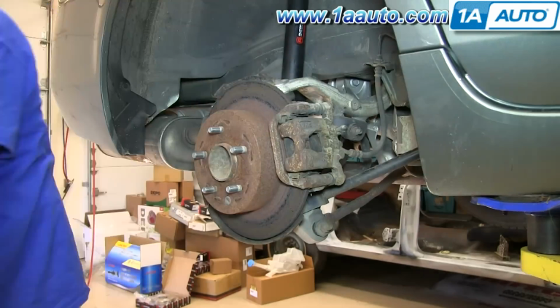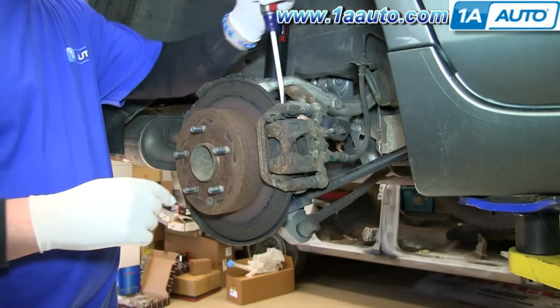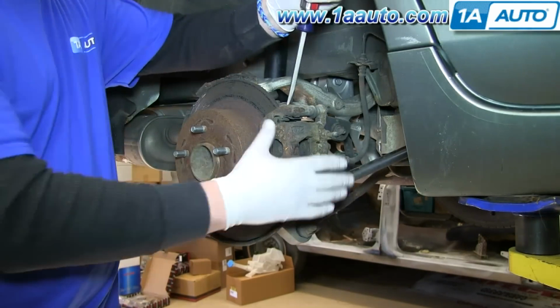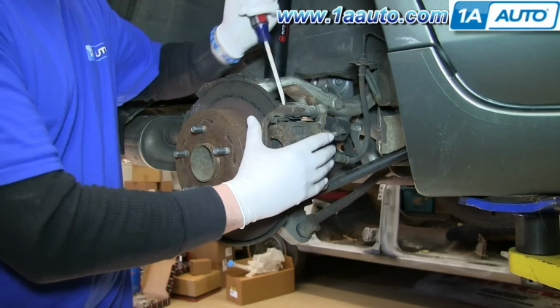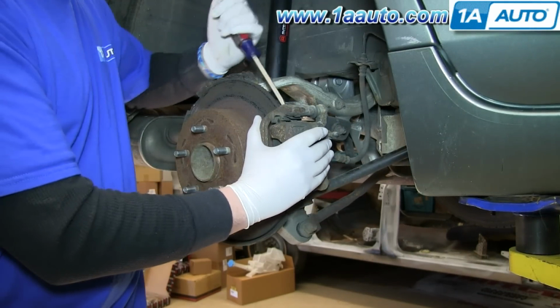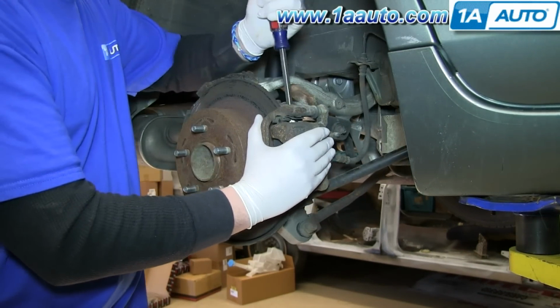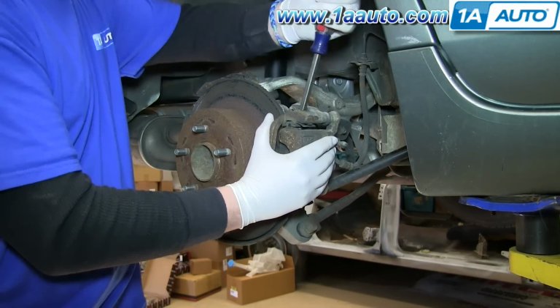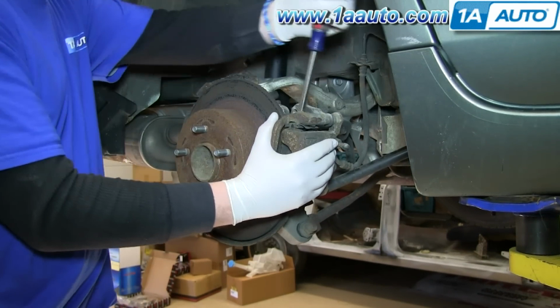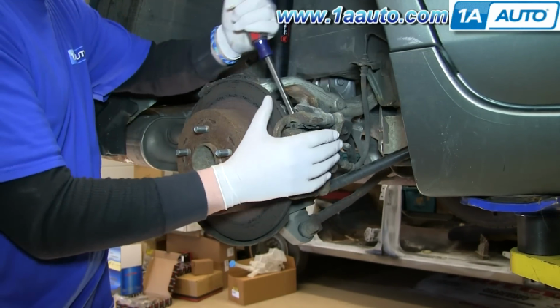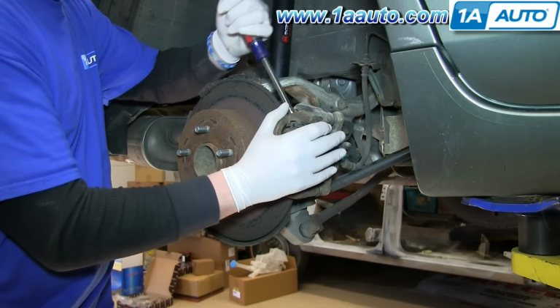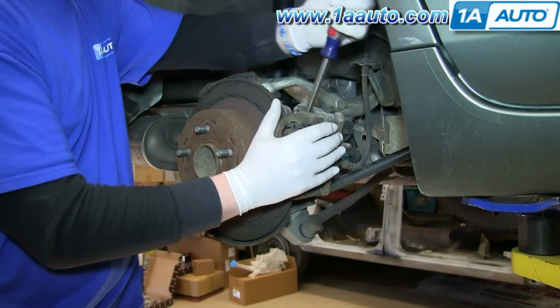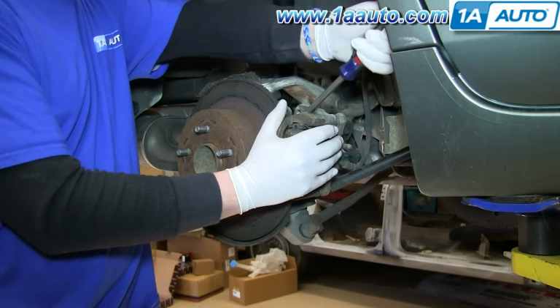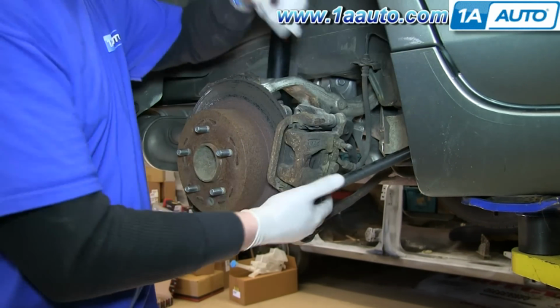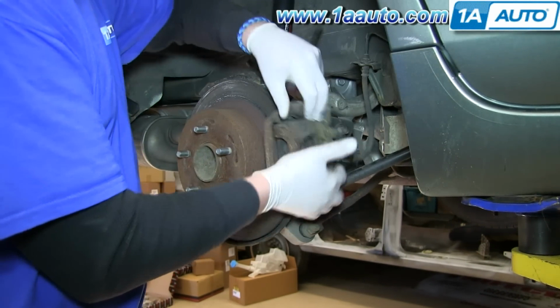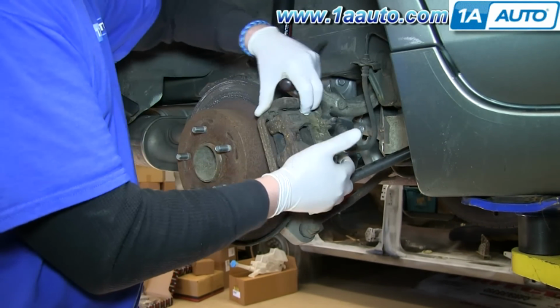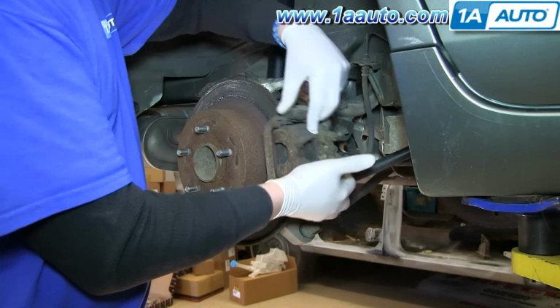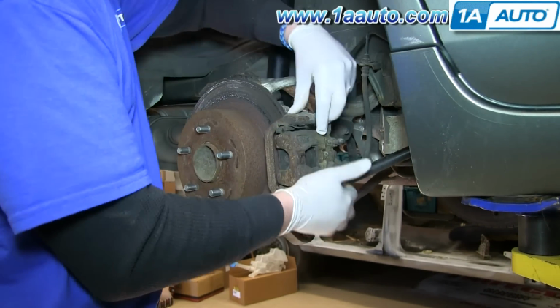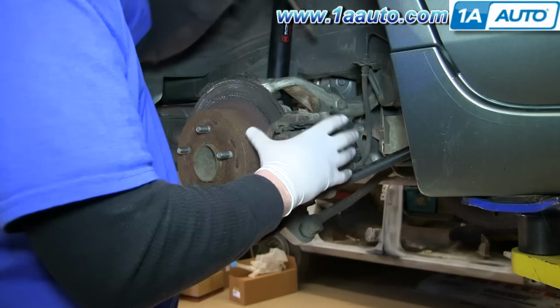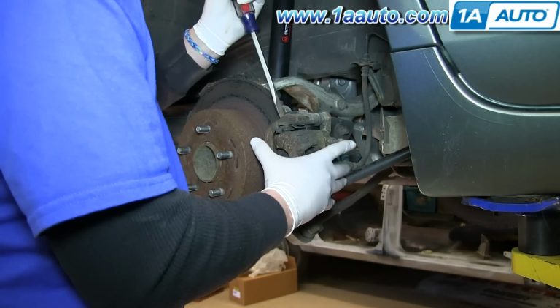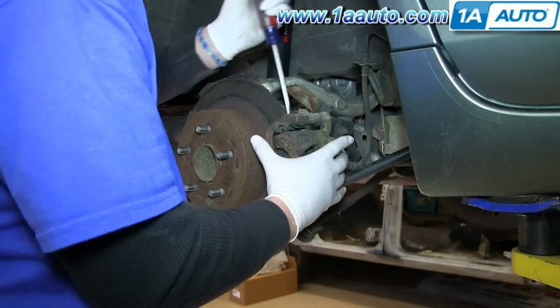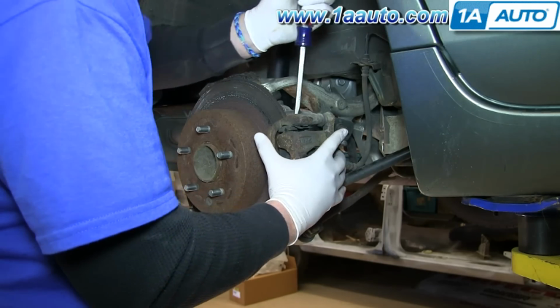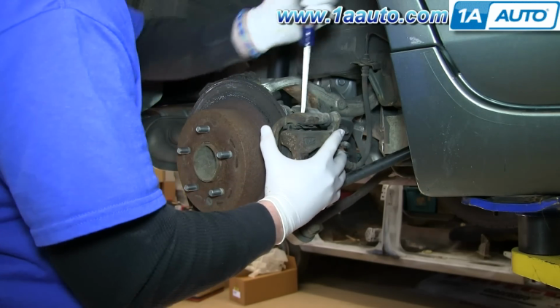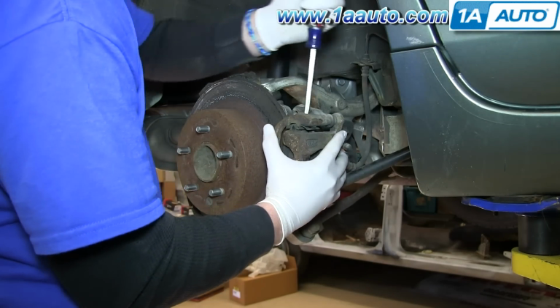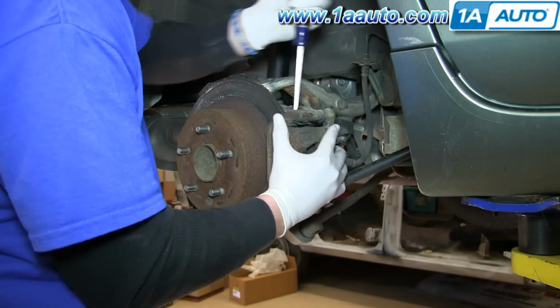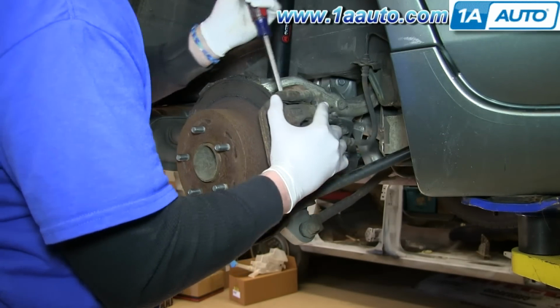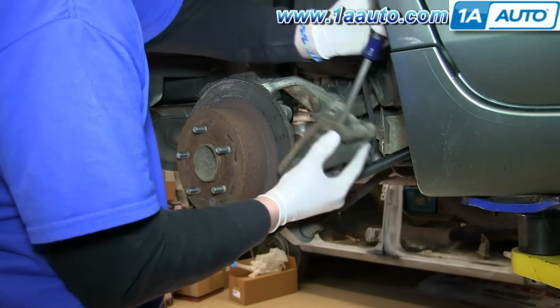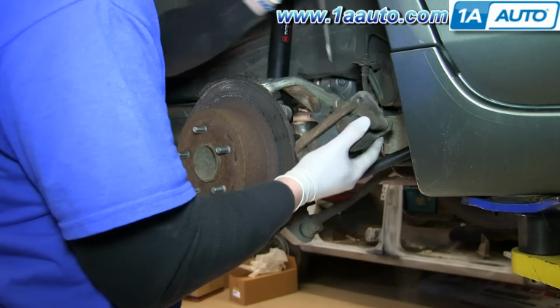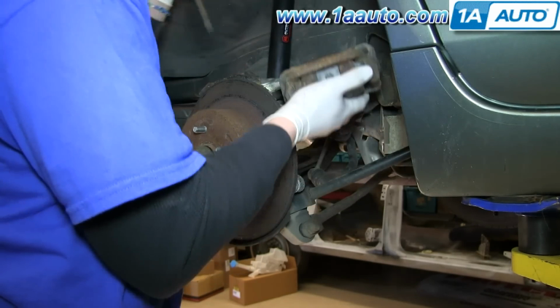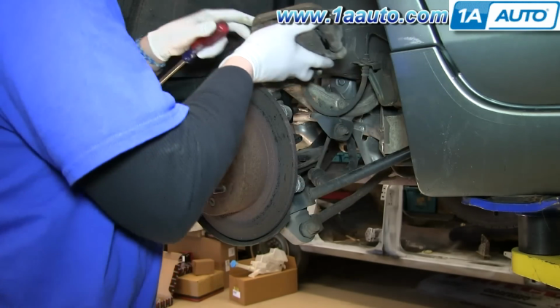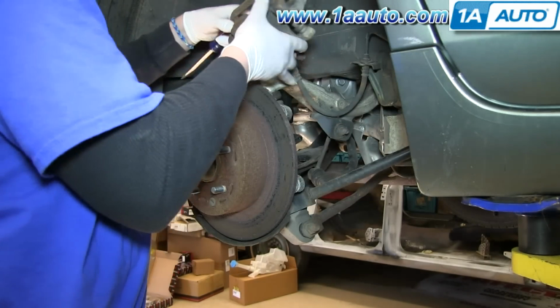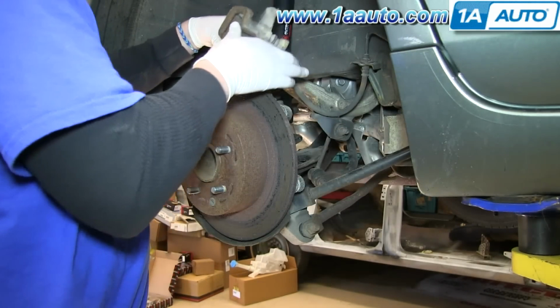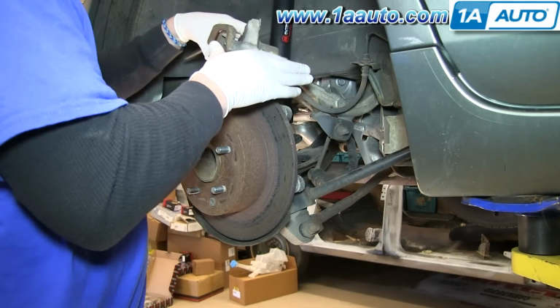Once the bolts are removed, using a flat-bladed screwdriver, just pry that off. Then you can set that aside.